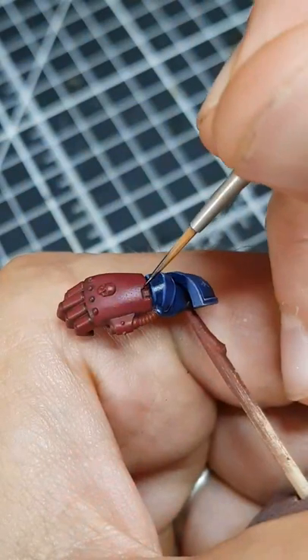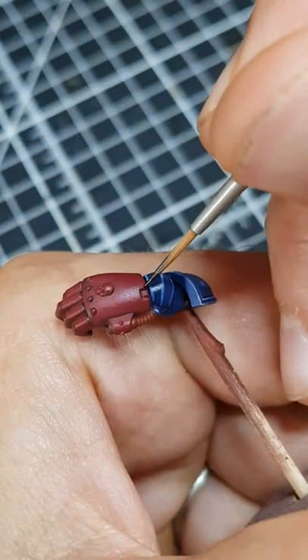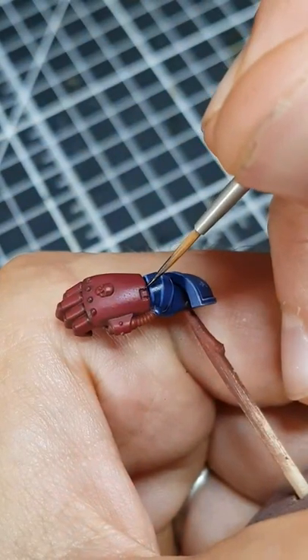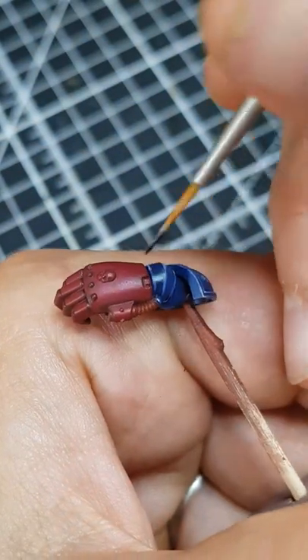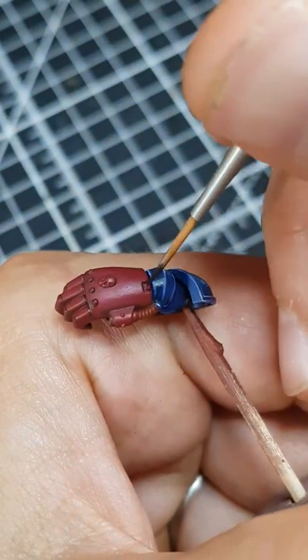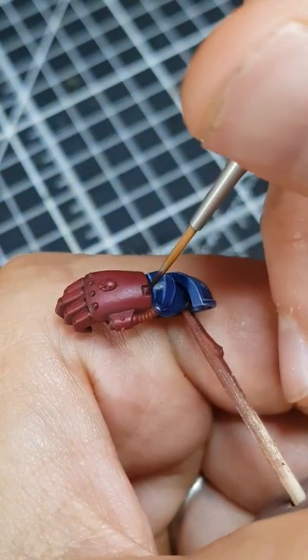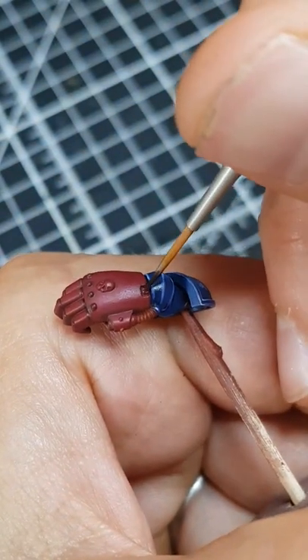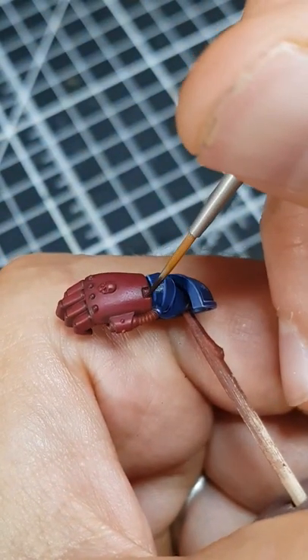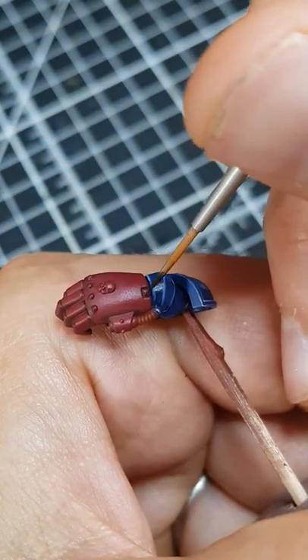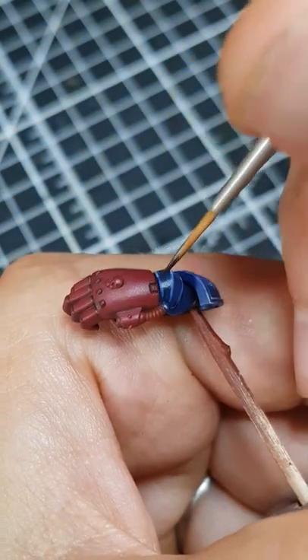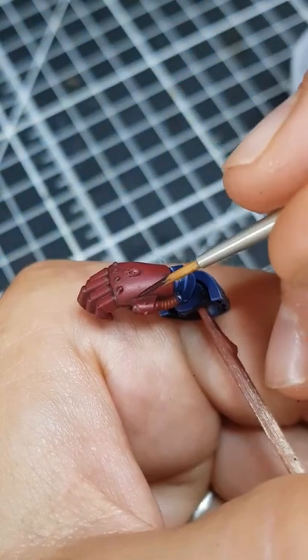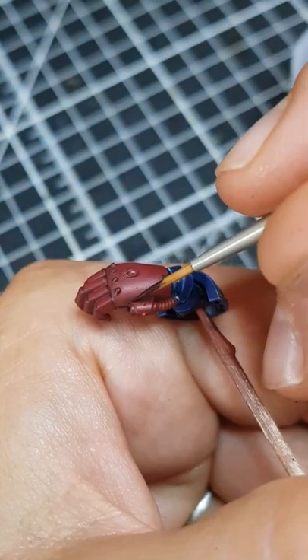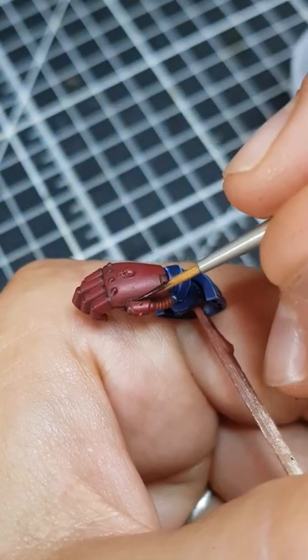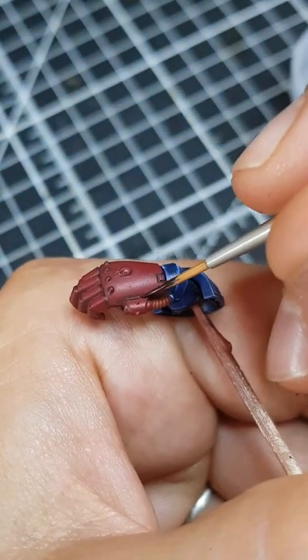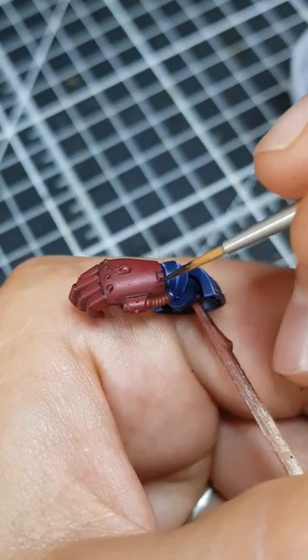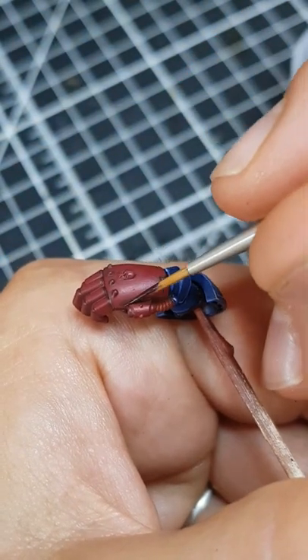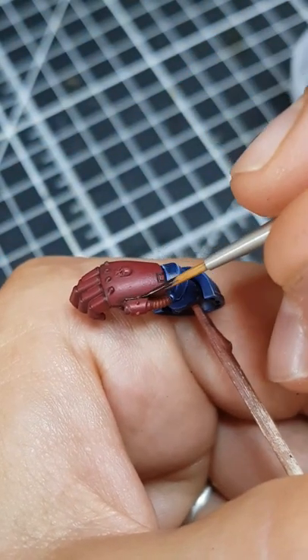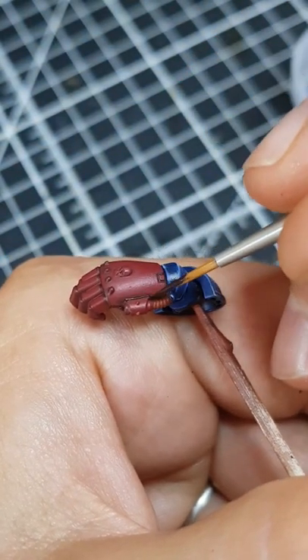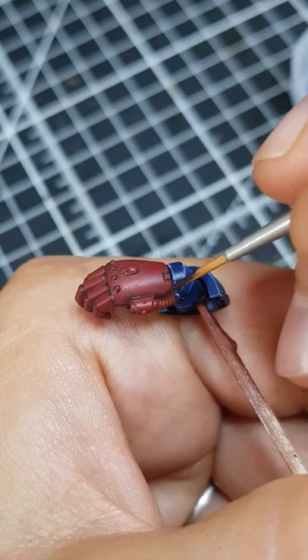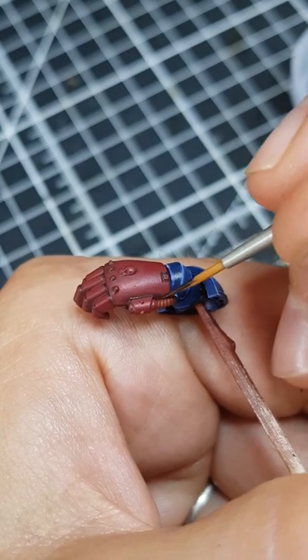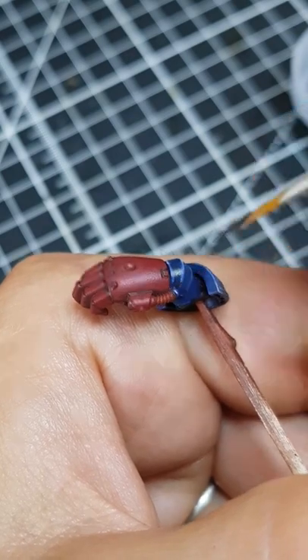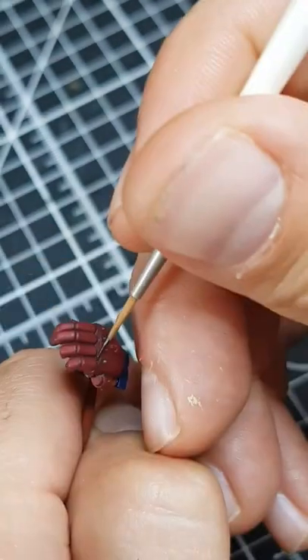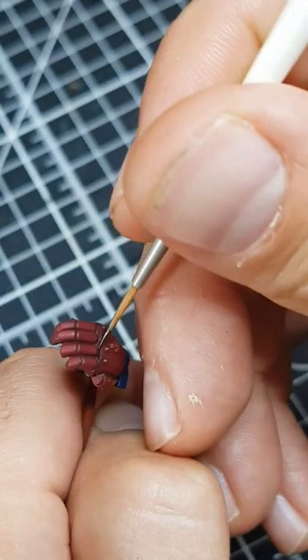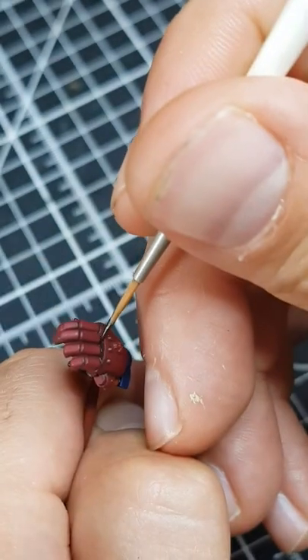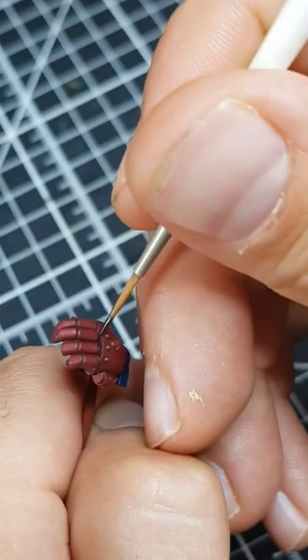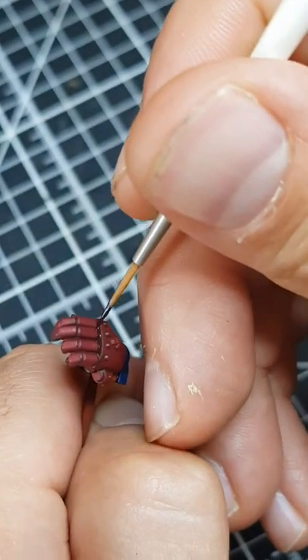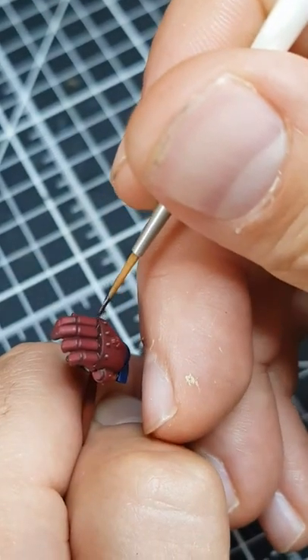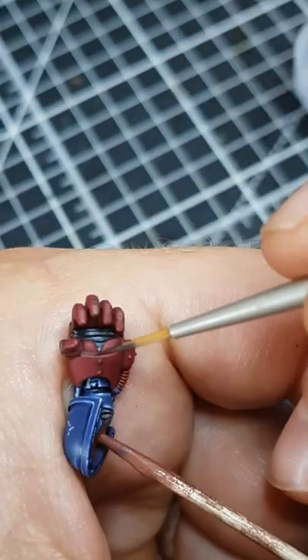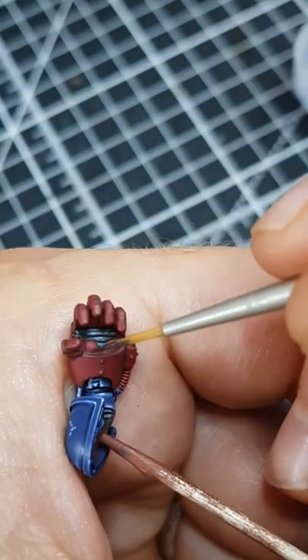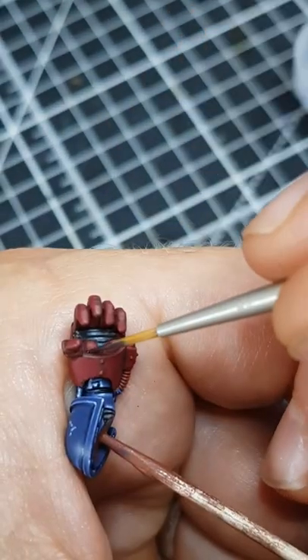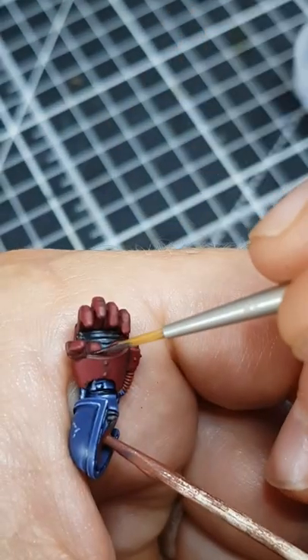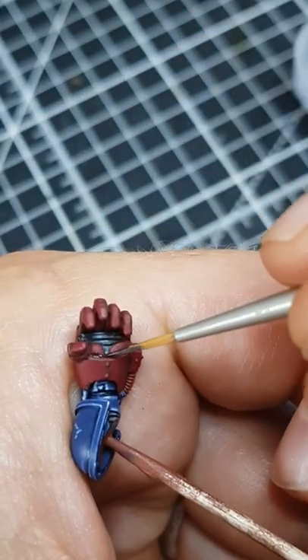Now add some Abaddon Black to the above mix so it is roughly equal parts of each paint. Use this for more precise recess shading.